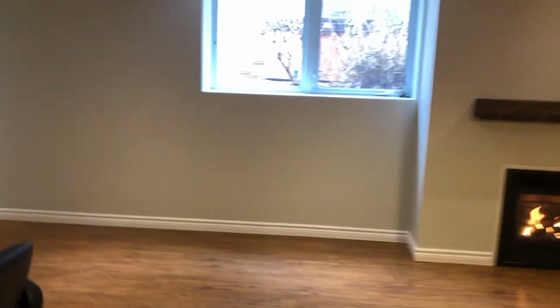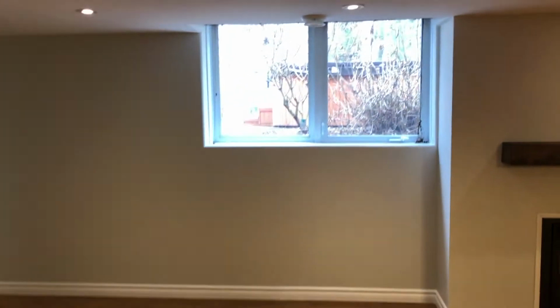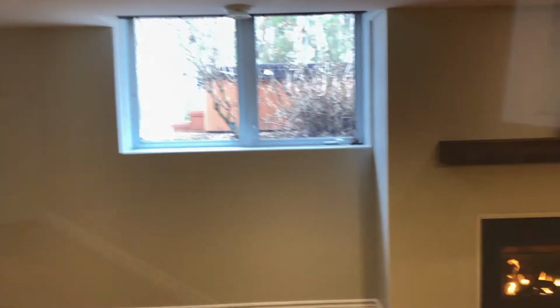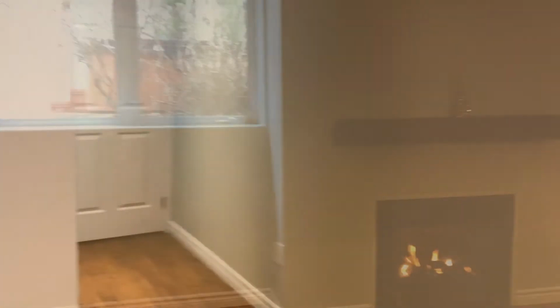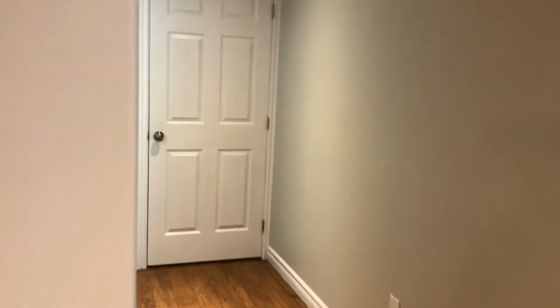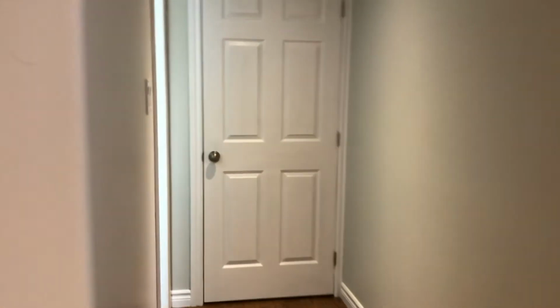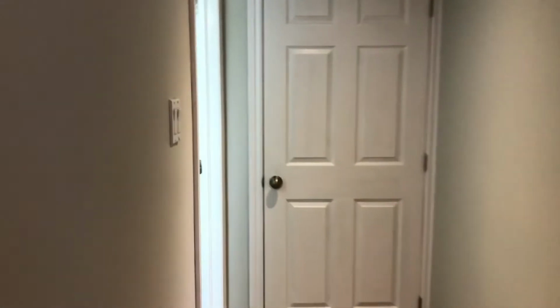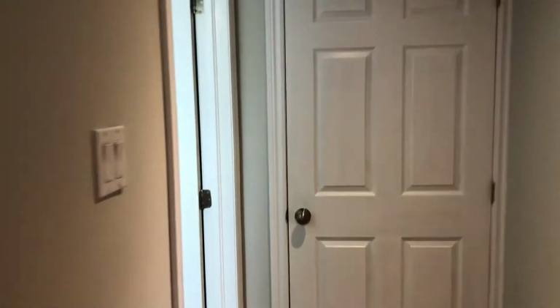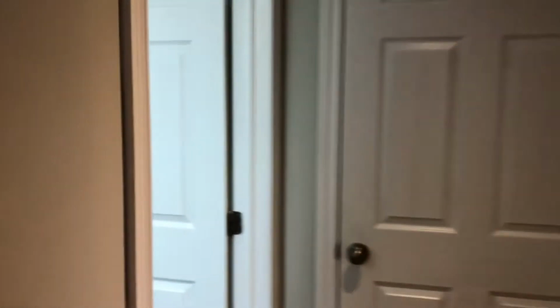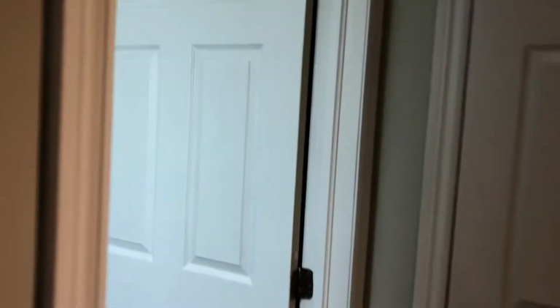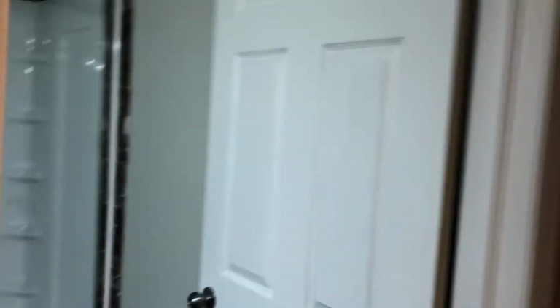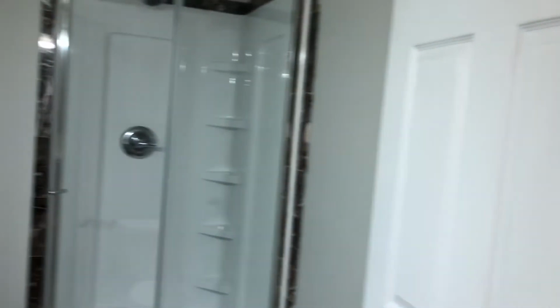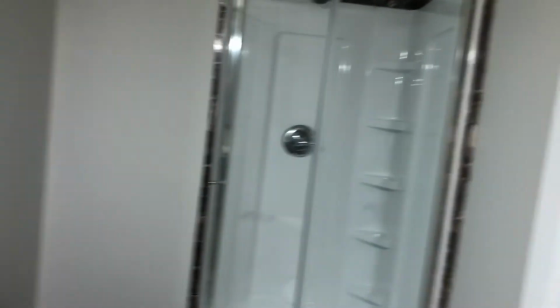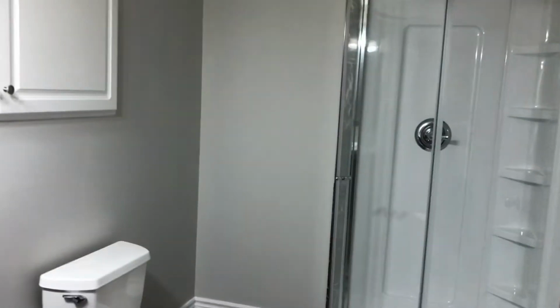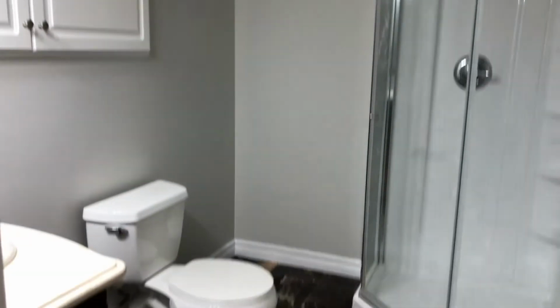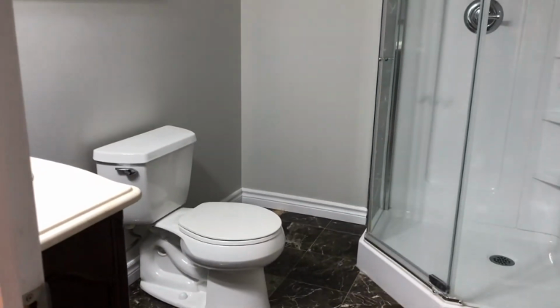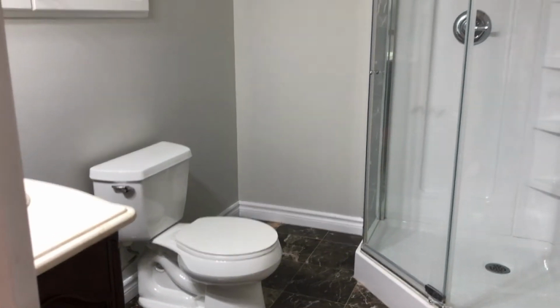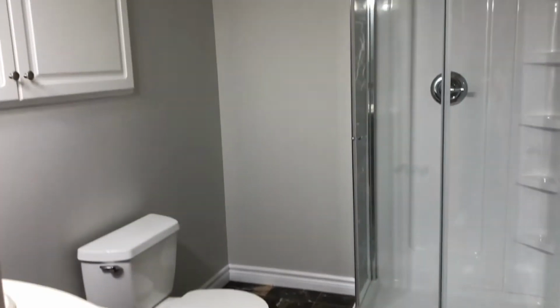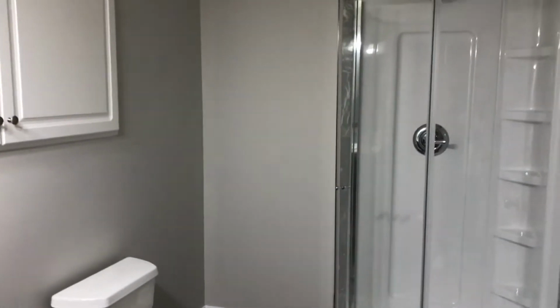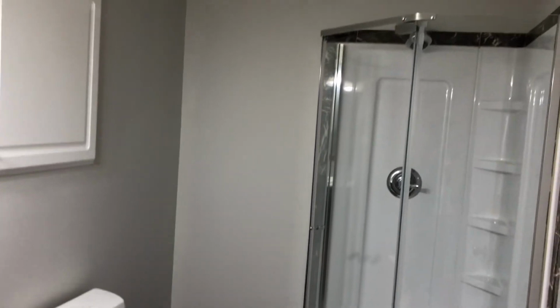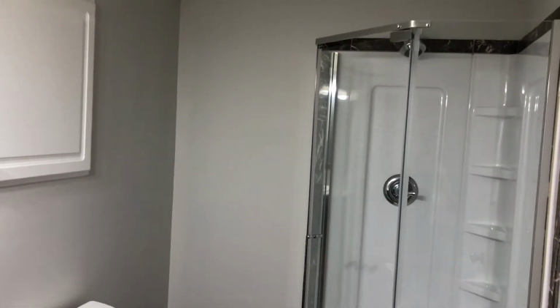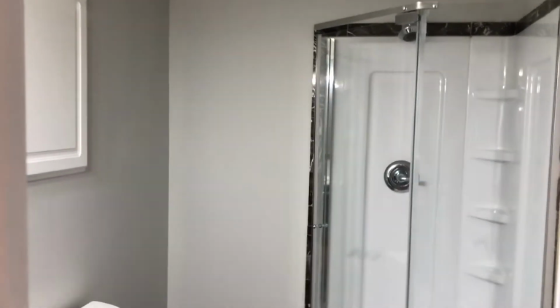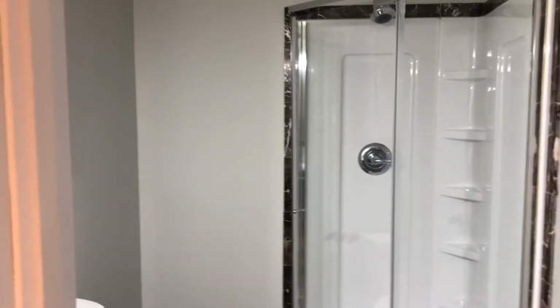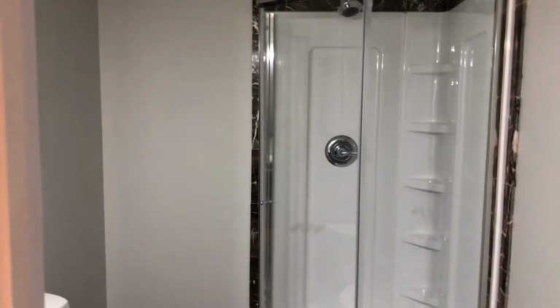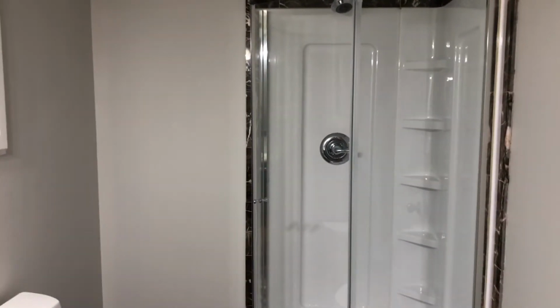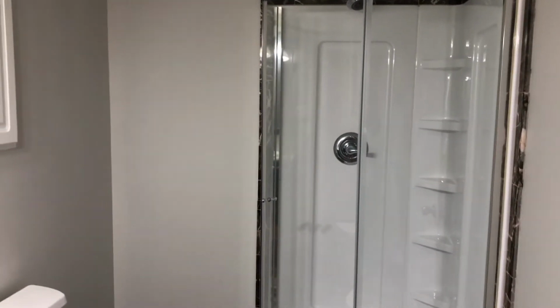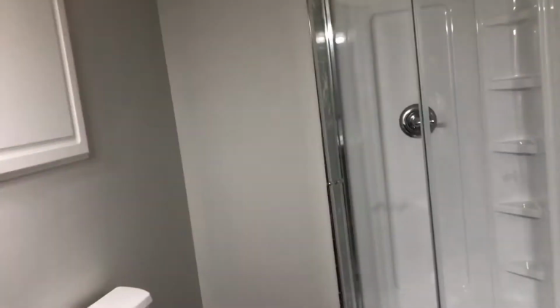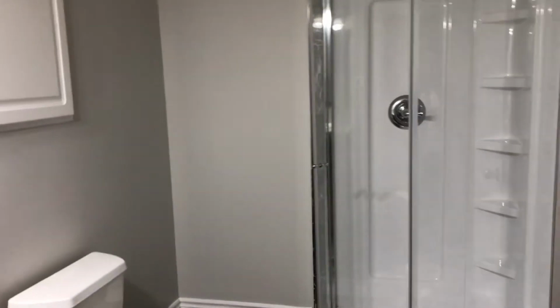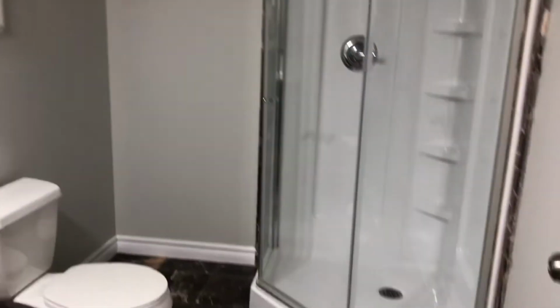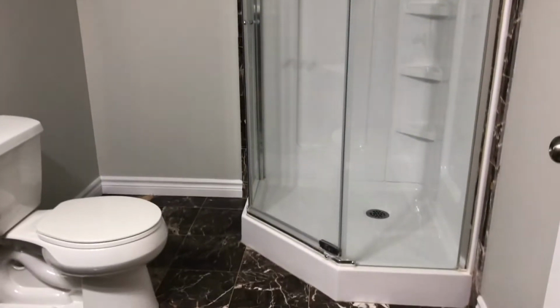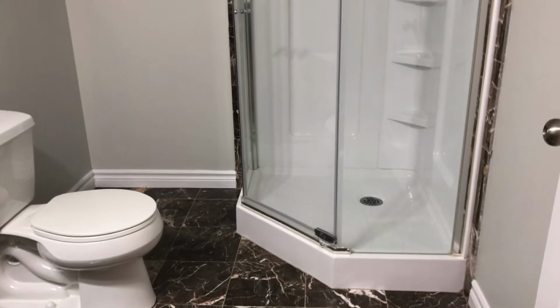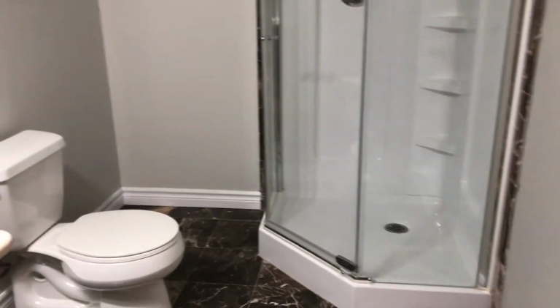Nice big window. And there's a three-piece bath in here as well. This house is just like brand new — it's move-in ready, it smells brand new, it's beautiful, all in great shape.